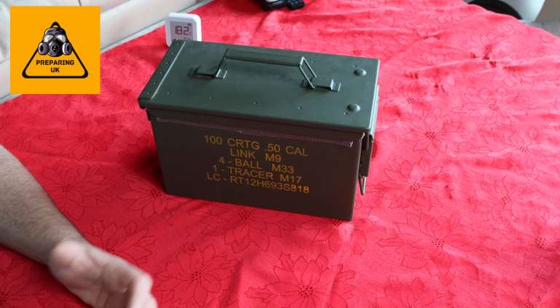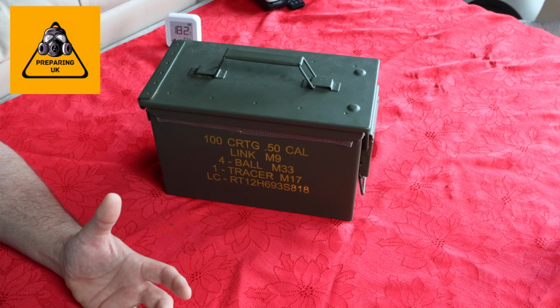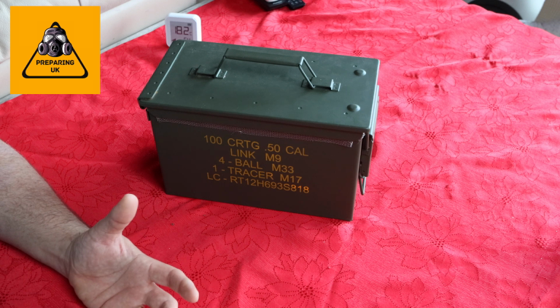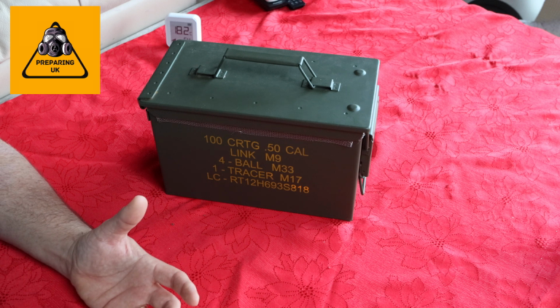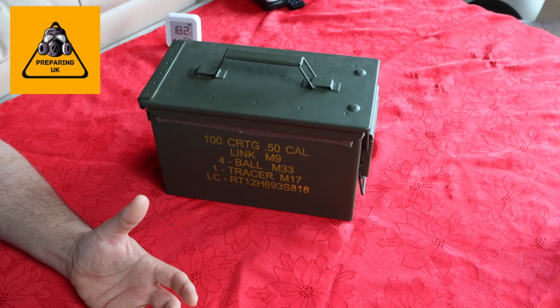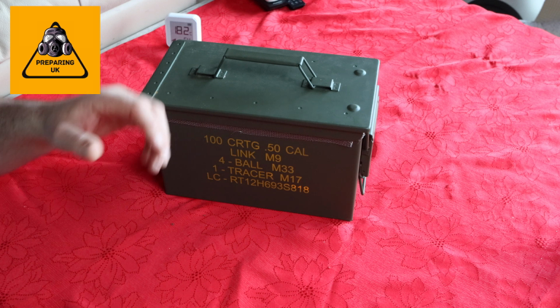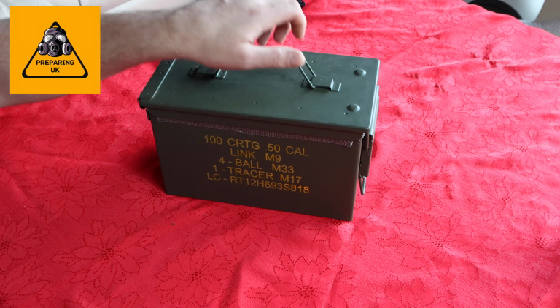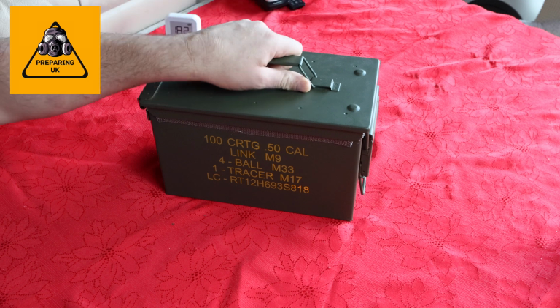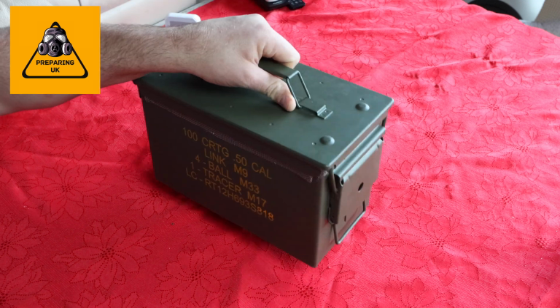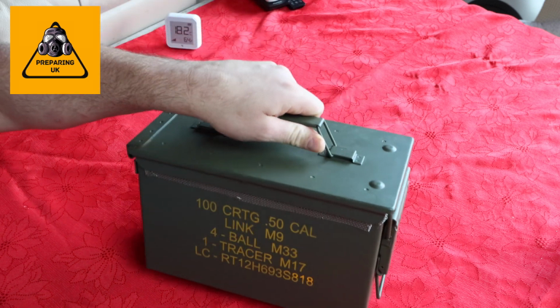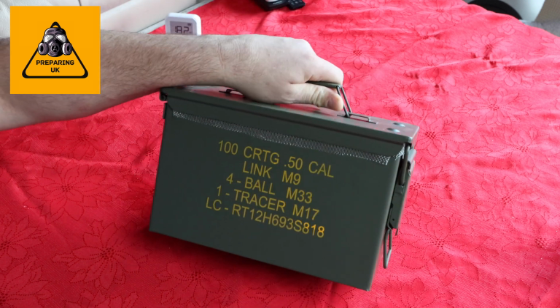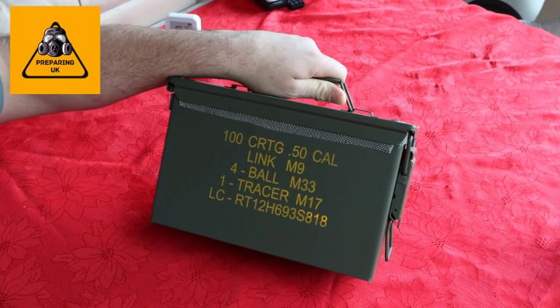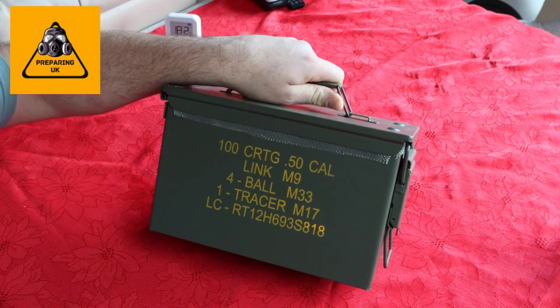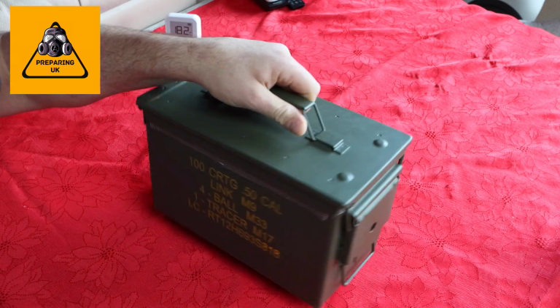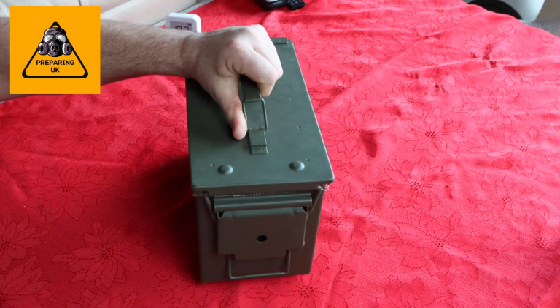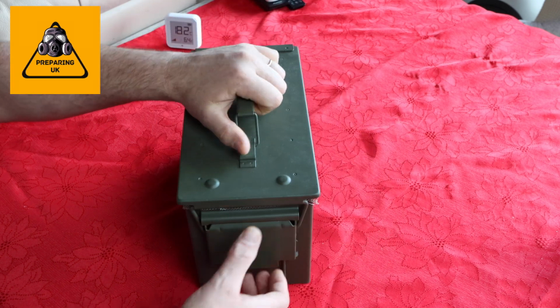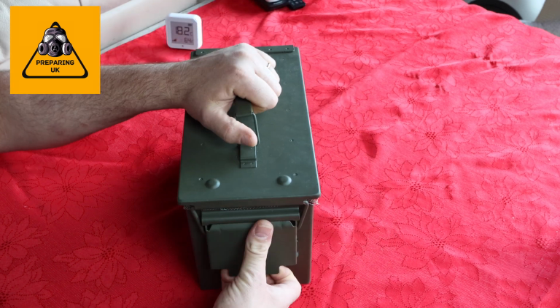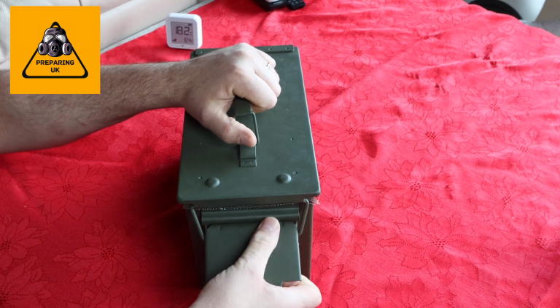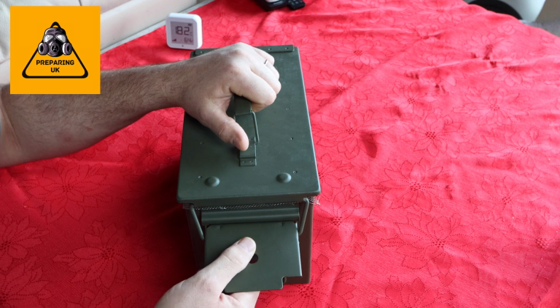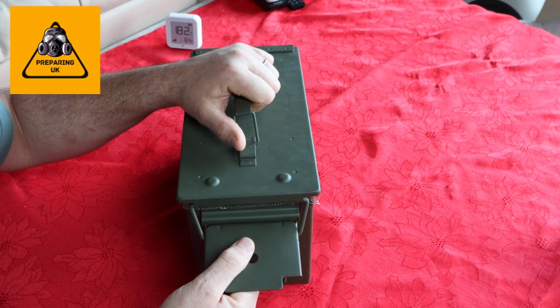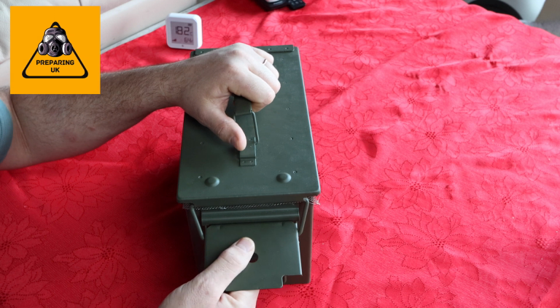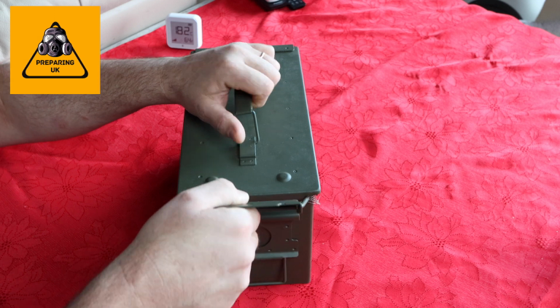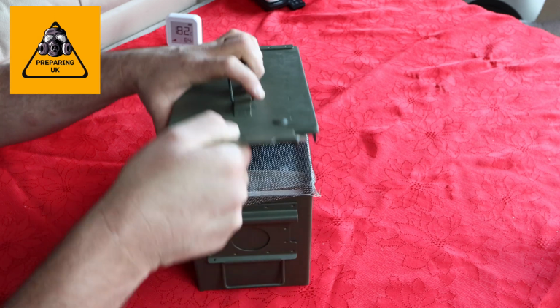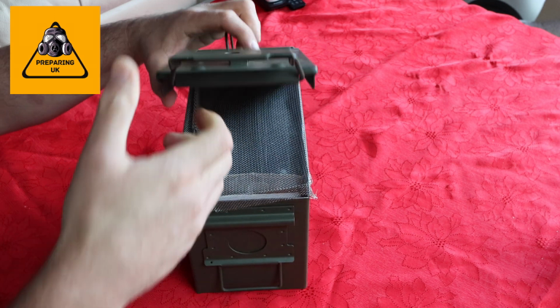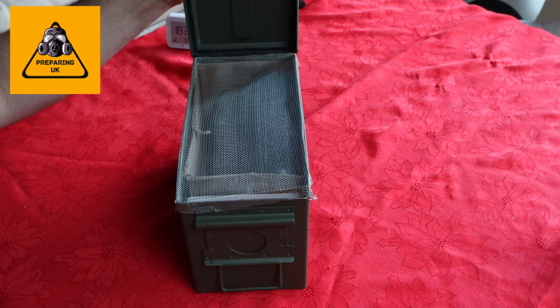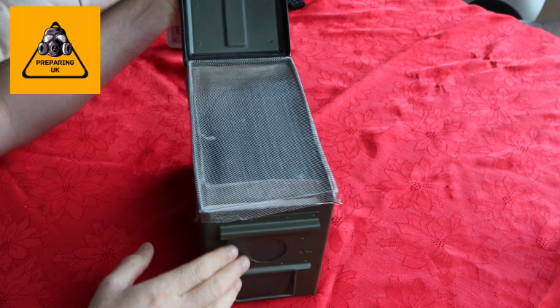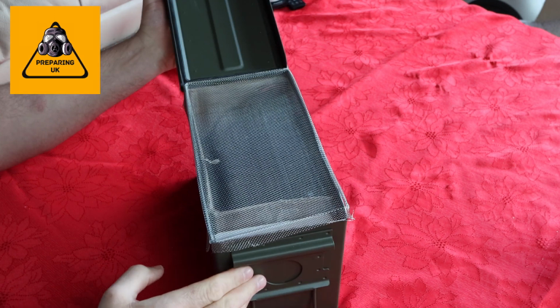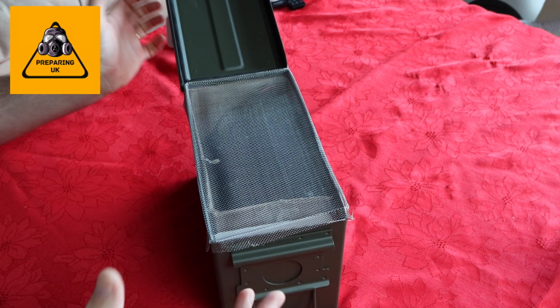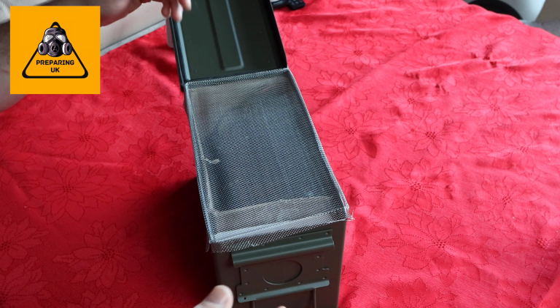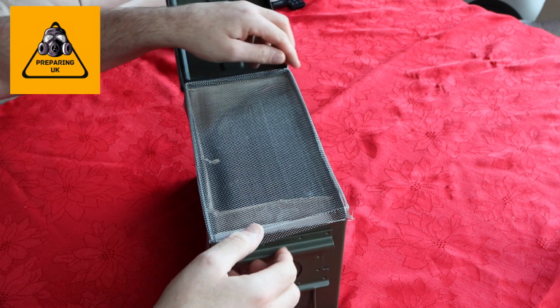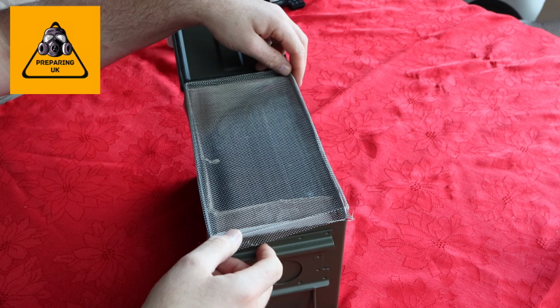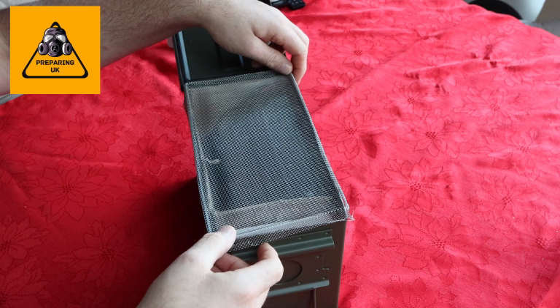These are really easy to make. An ammo container — this is a 50 cal ammo container, 18 pounds on eBay in the UK. You can get them anywhere, very cheap.